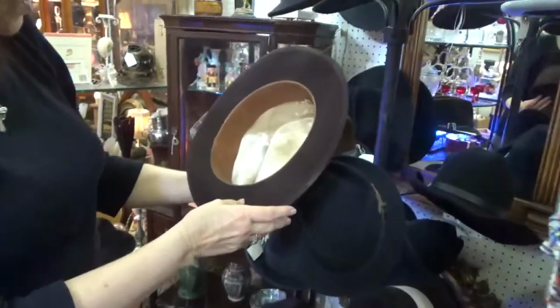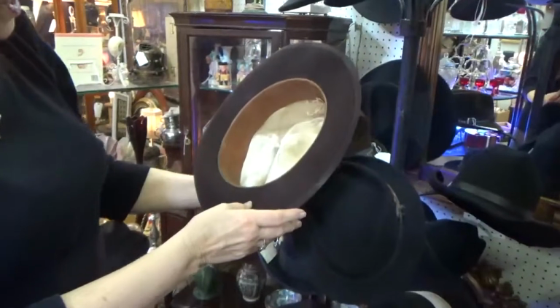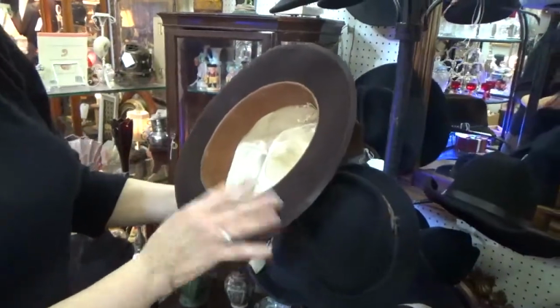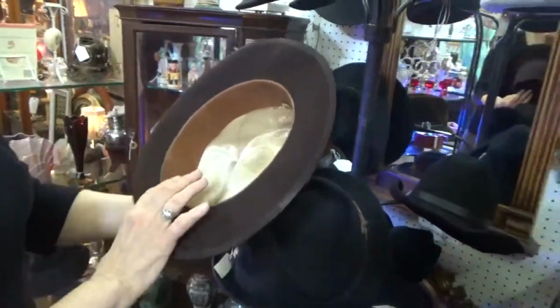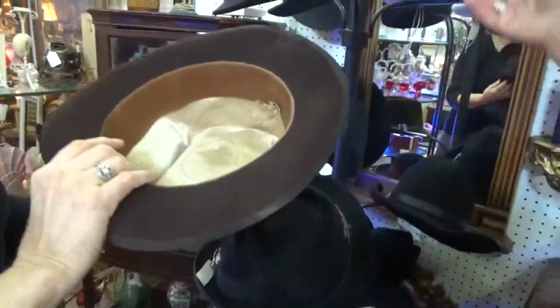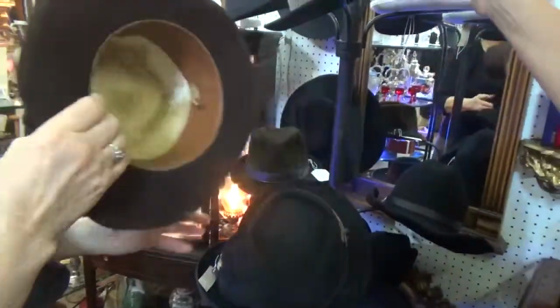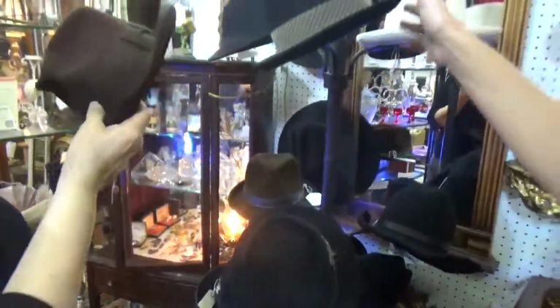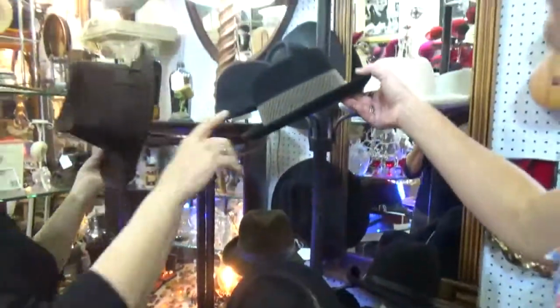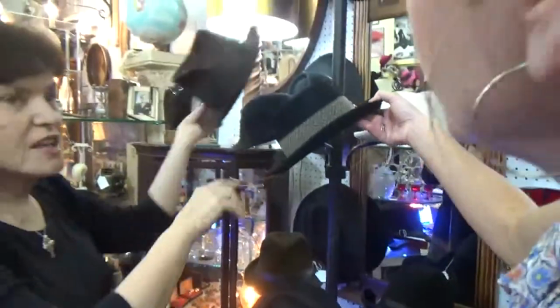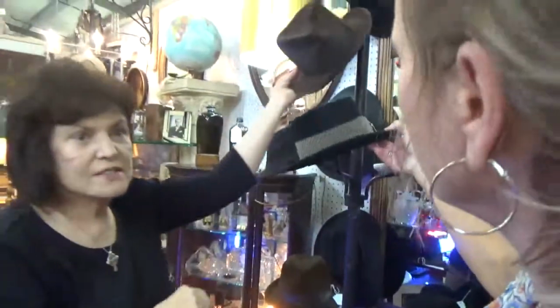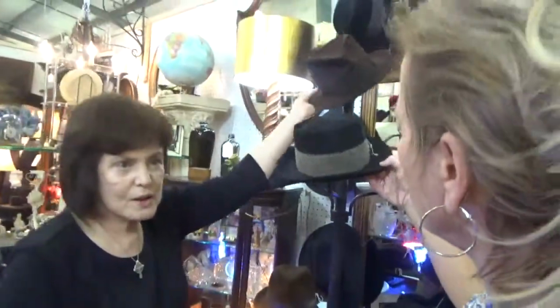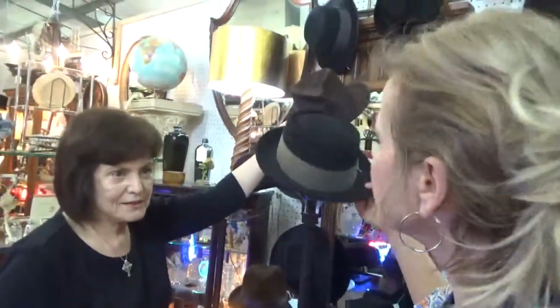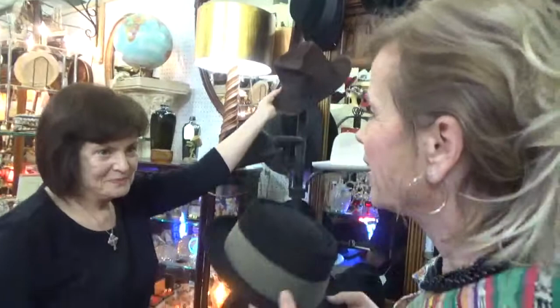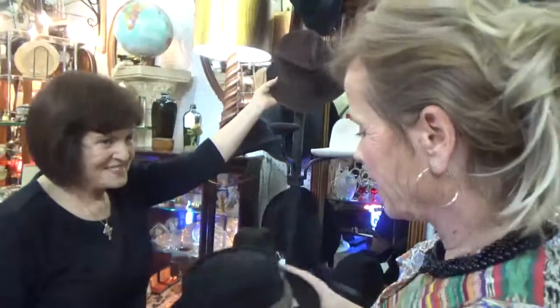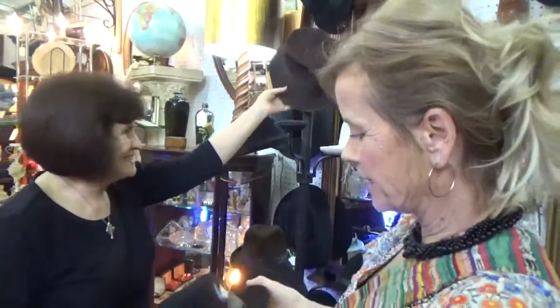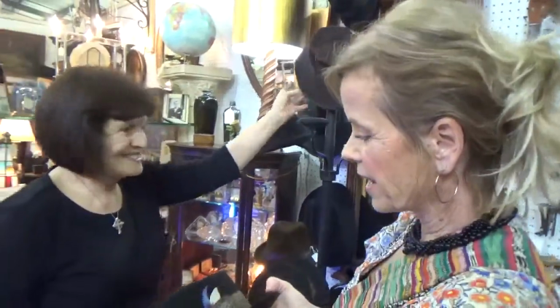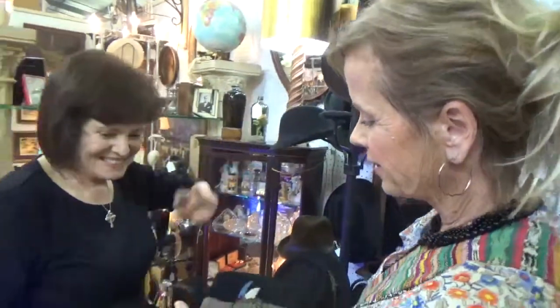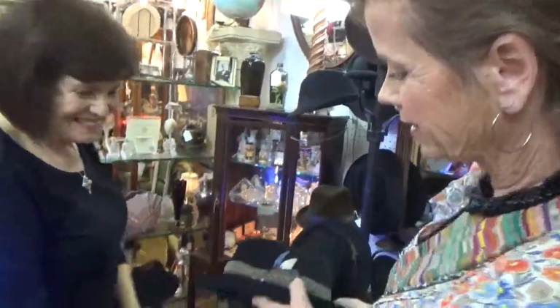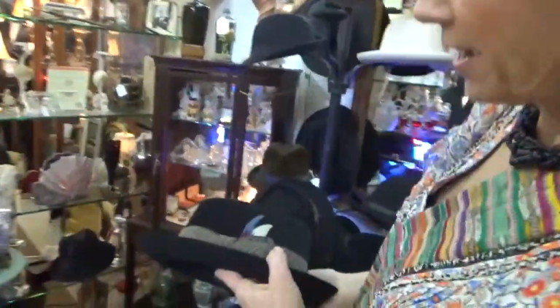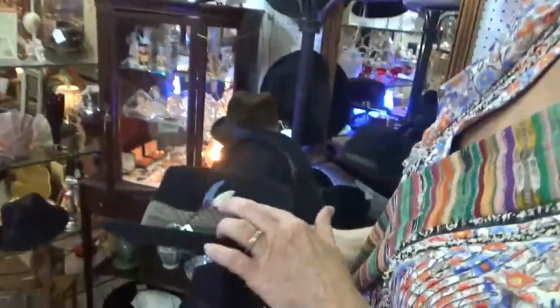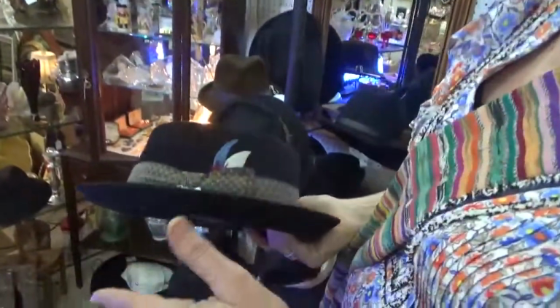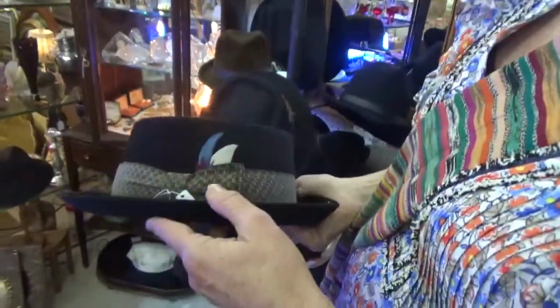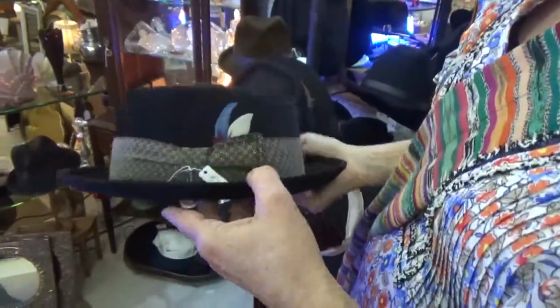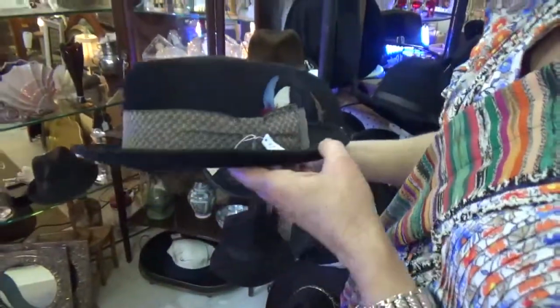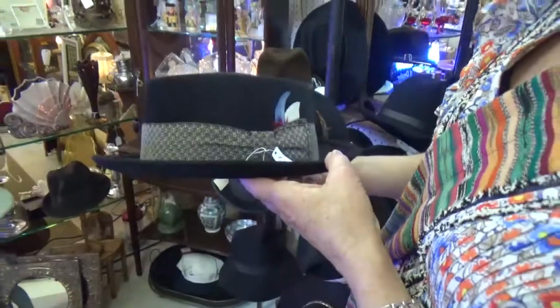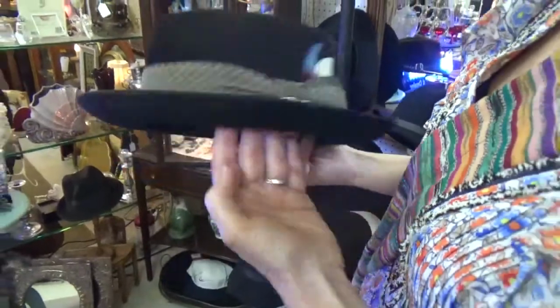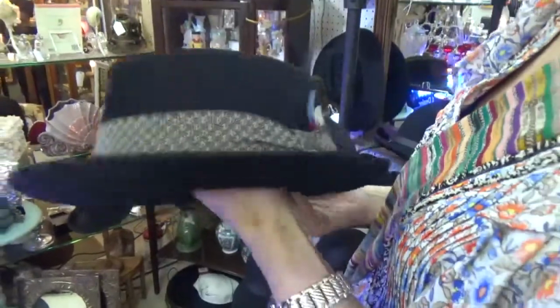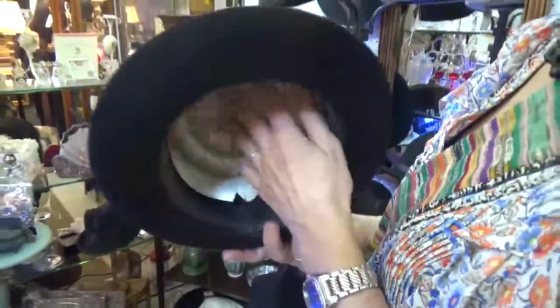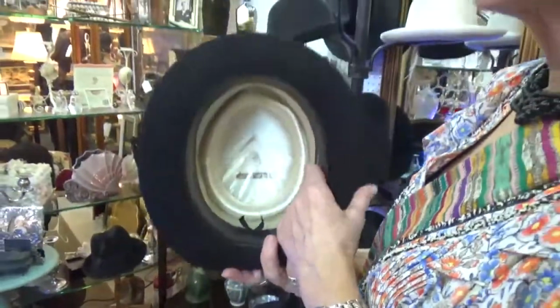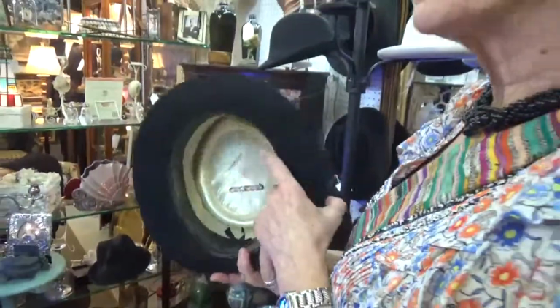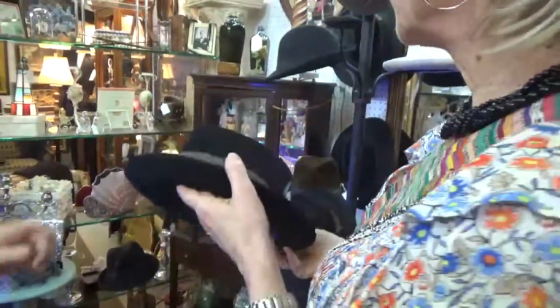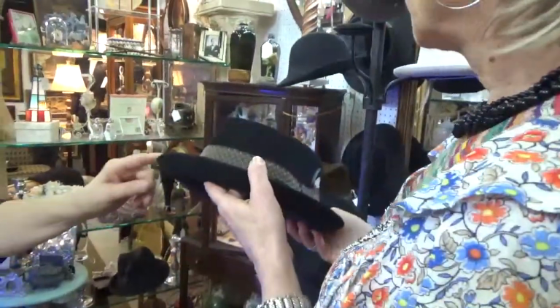This one I don't recognize — this is Italian, I think. This looks just like Frank Sinatra! I love the feather detail. It's called a pork pie hat. They seem small — or maybe my husband's head is big!